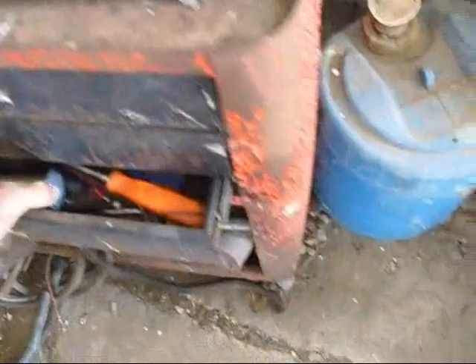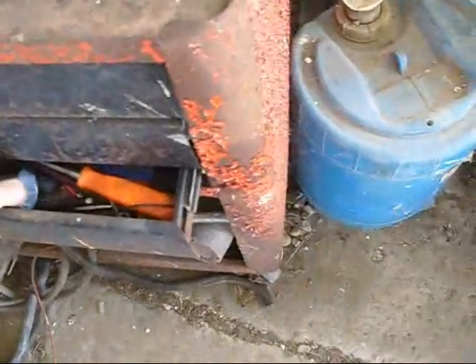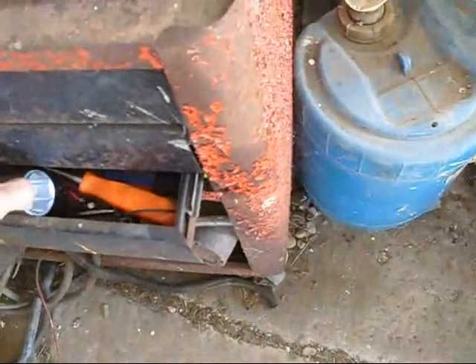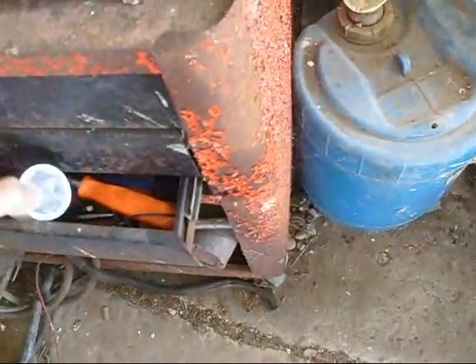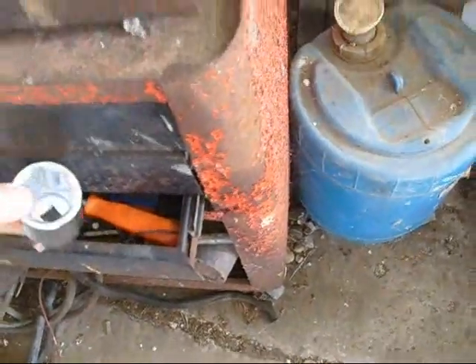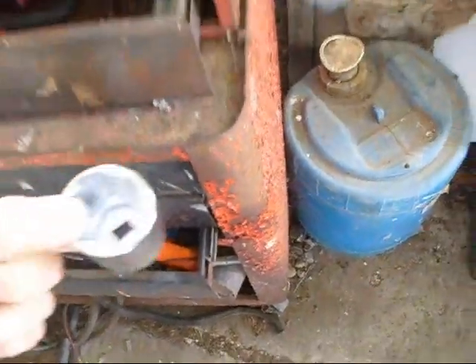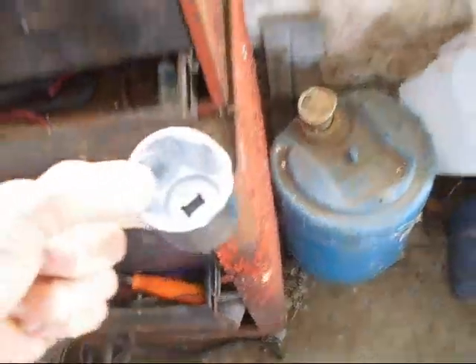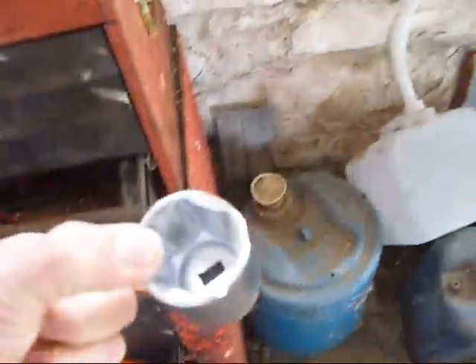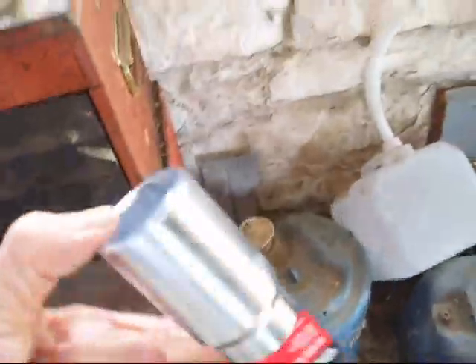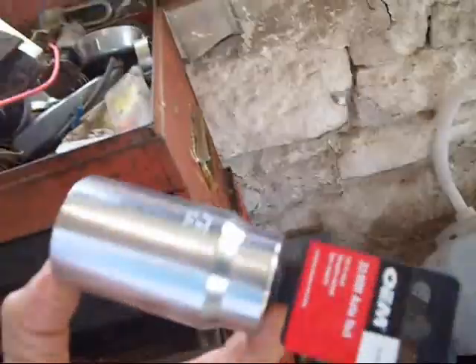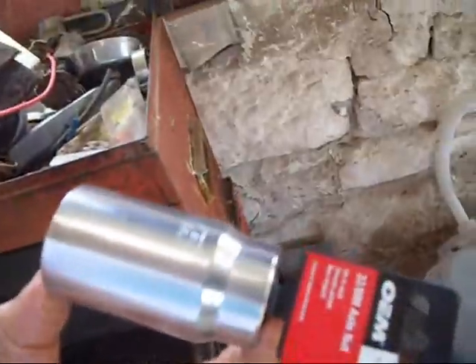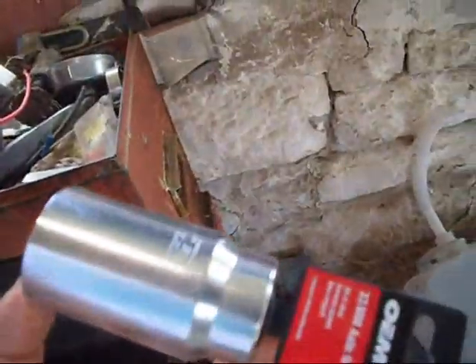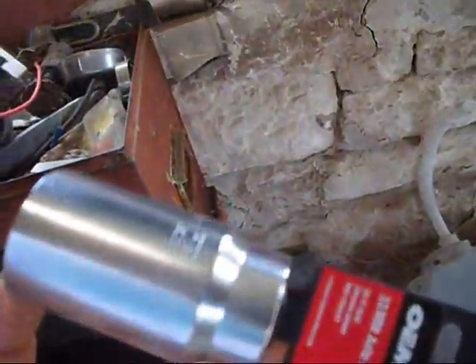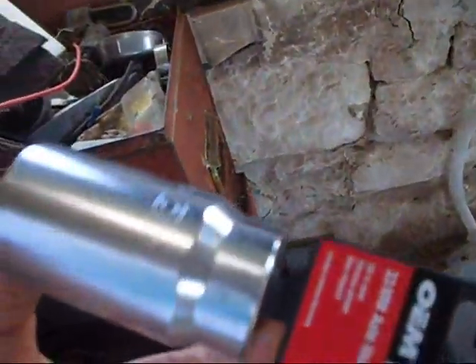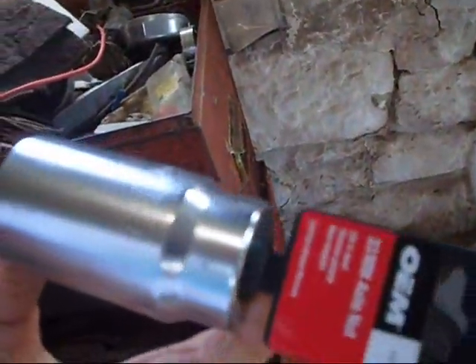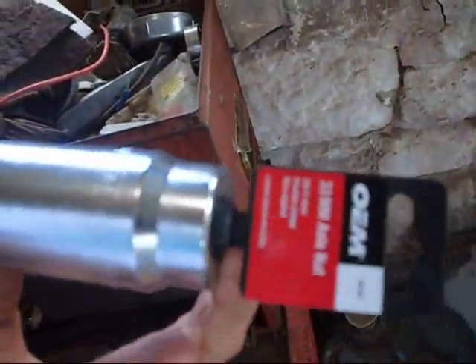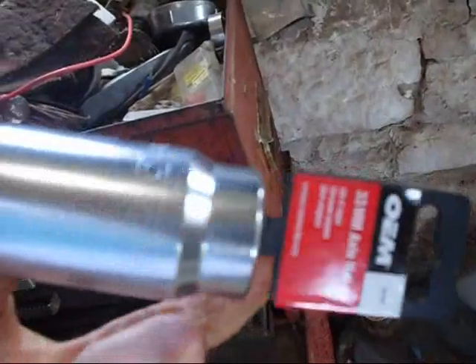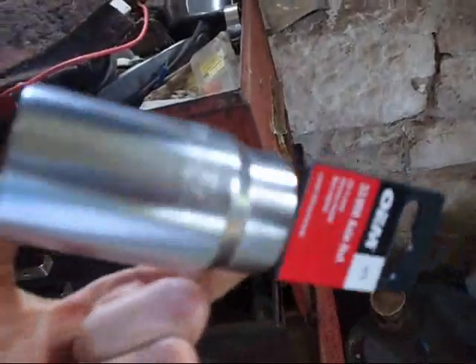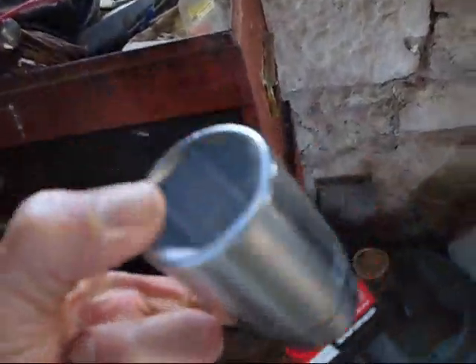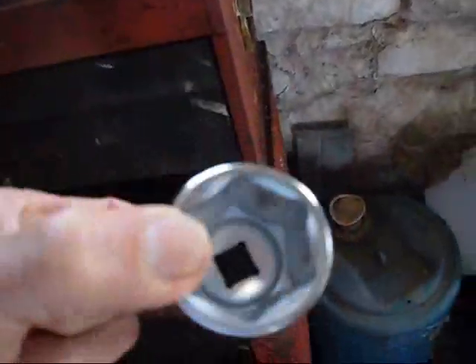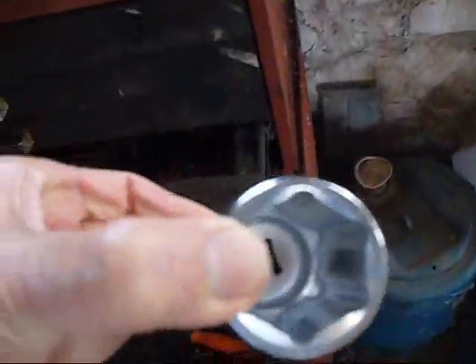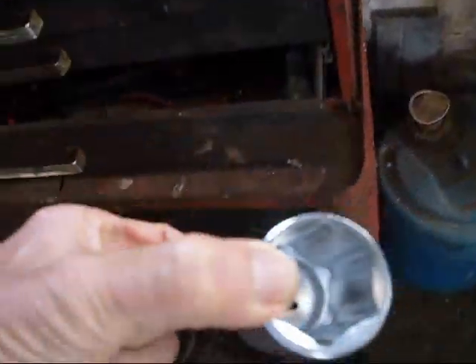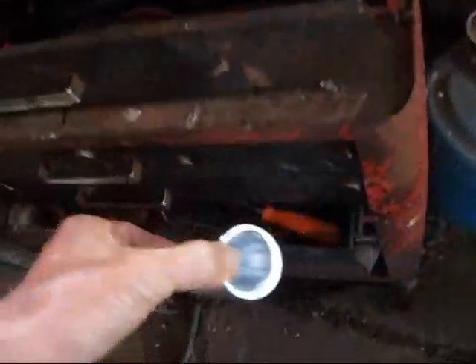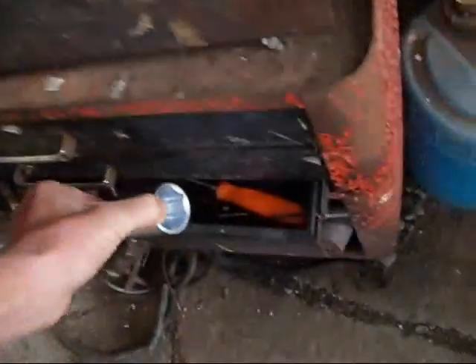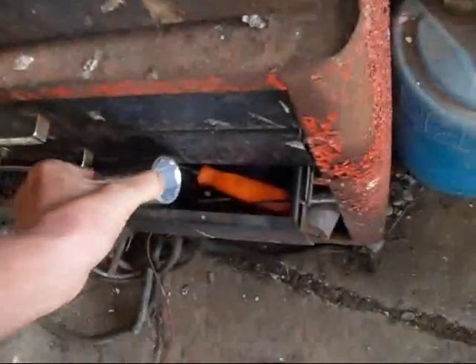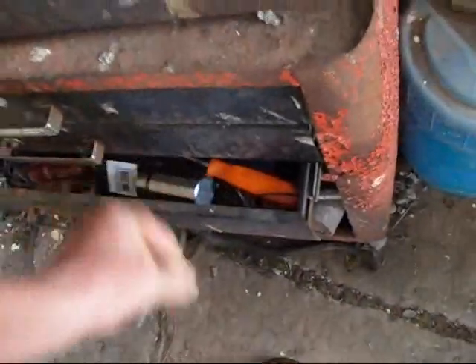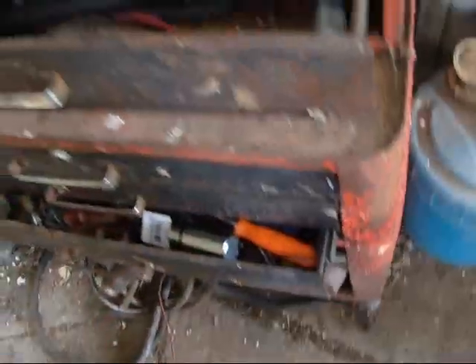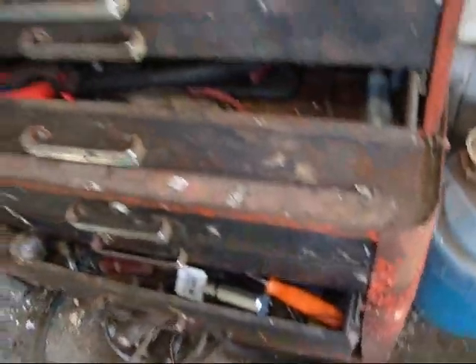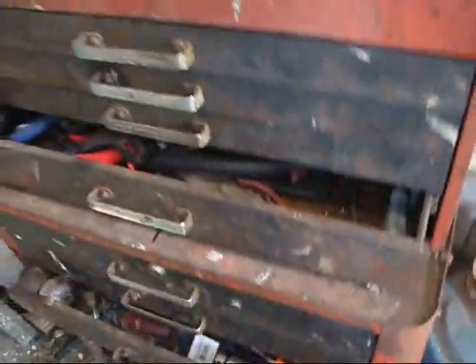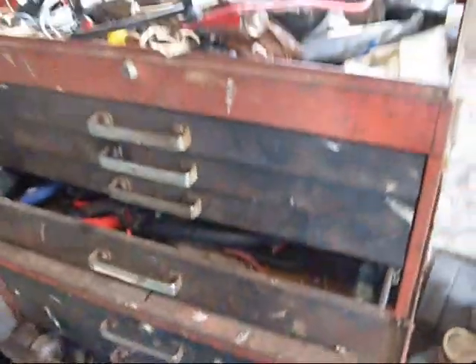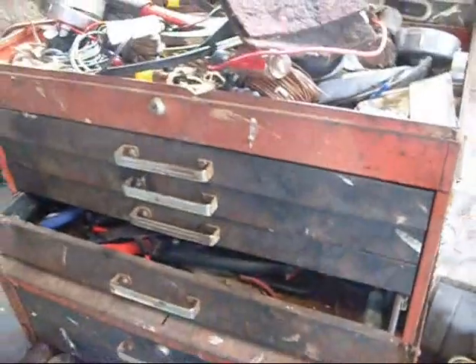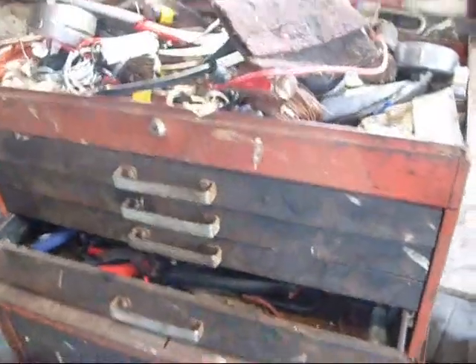Front wheel drive wheel bearing socket. Rear wheel spindle nut on a 2008 Escape. Good tool box.